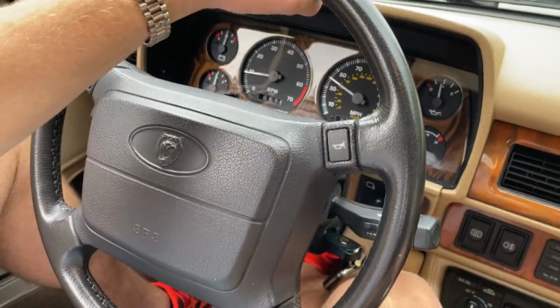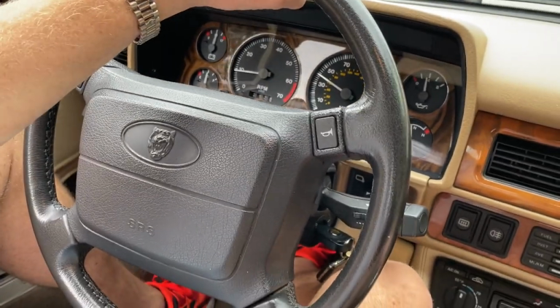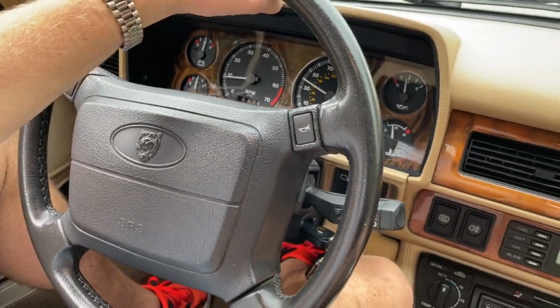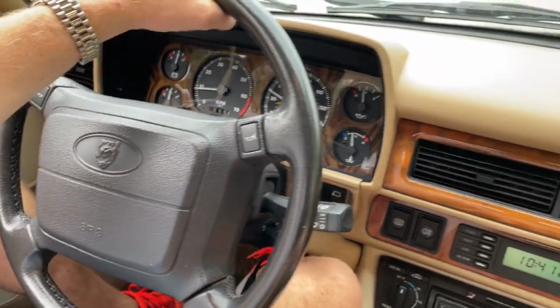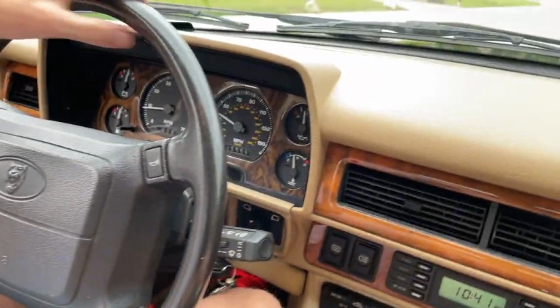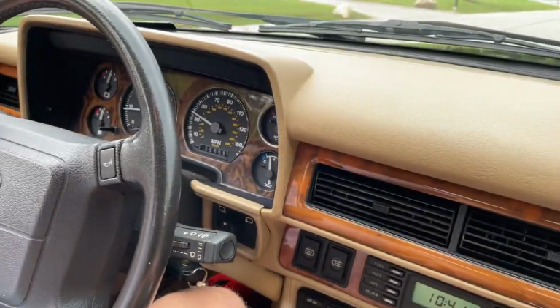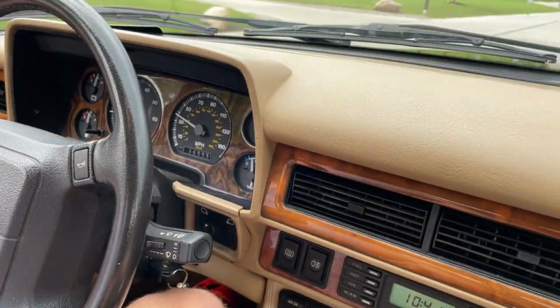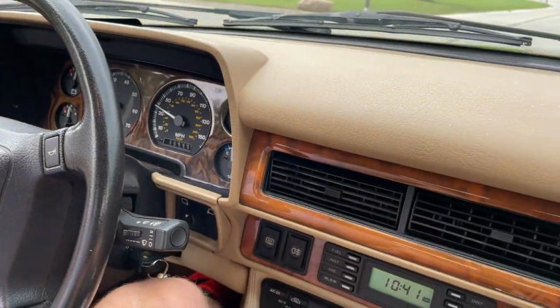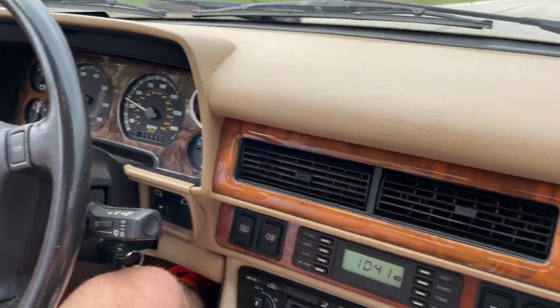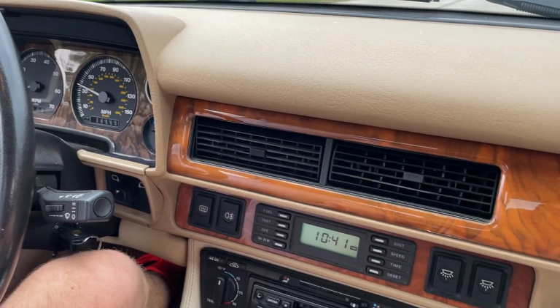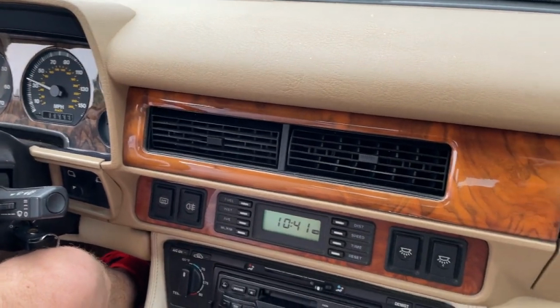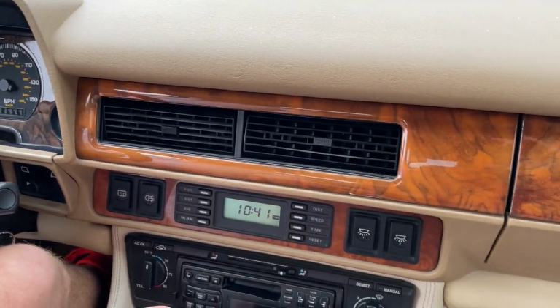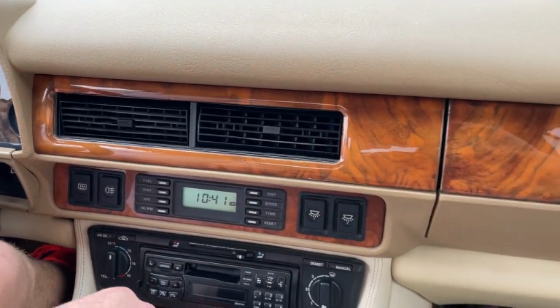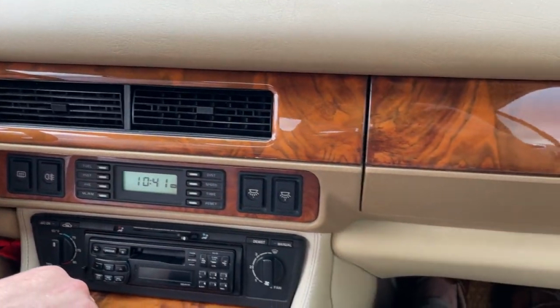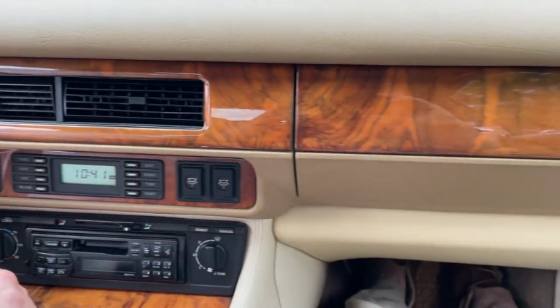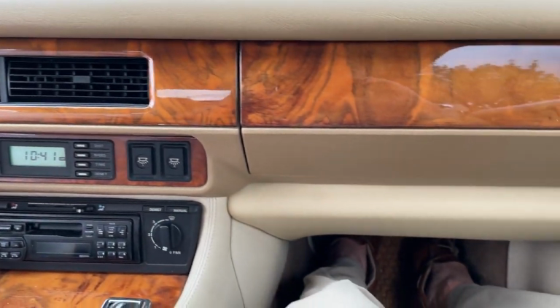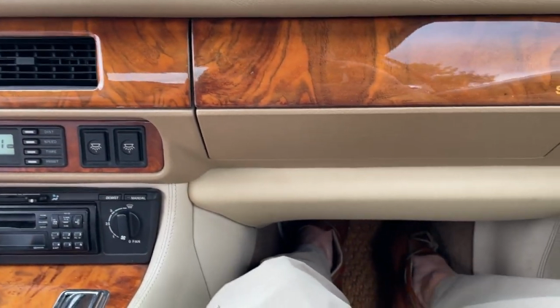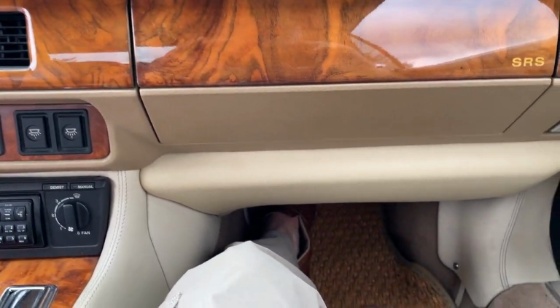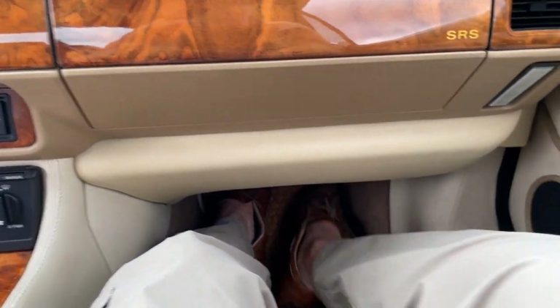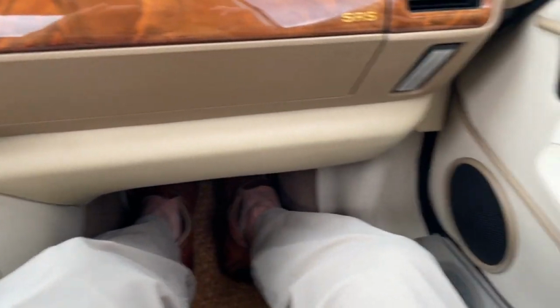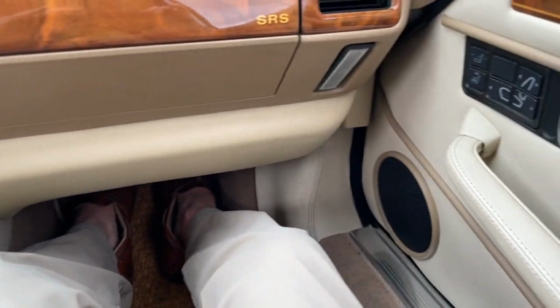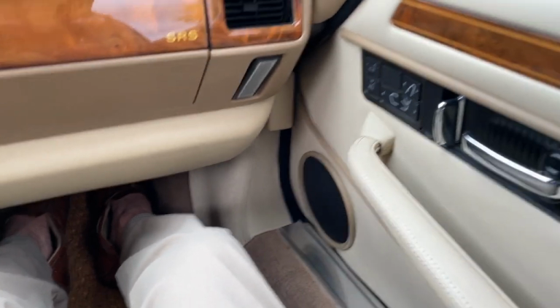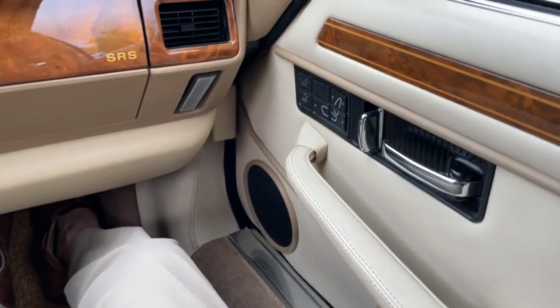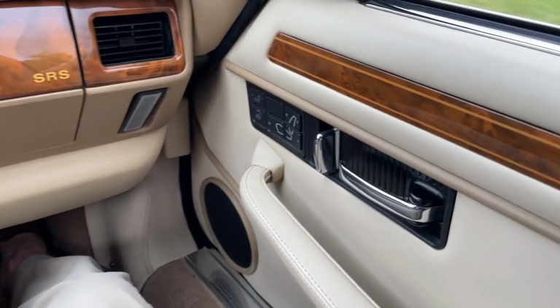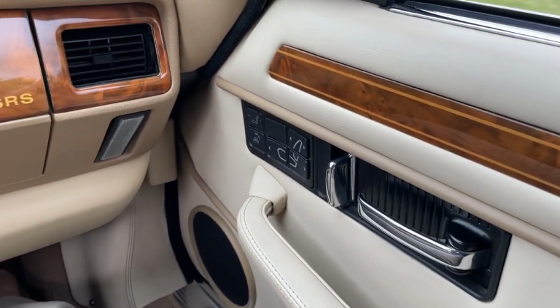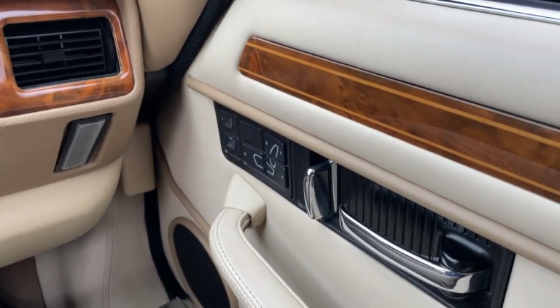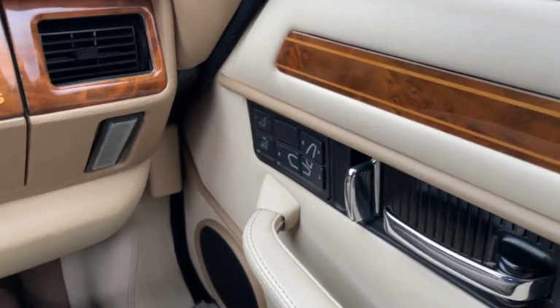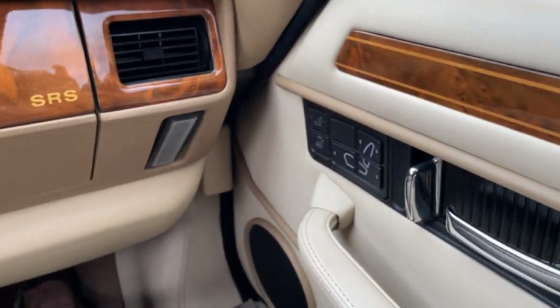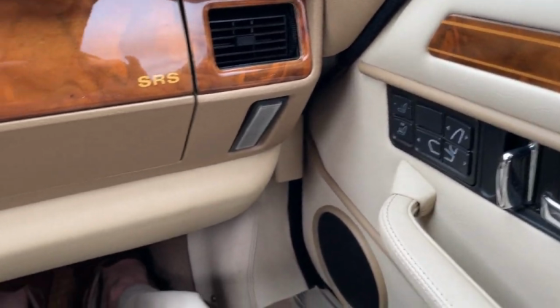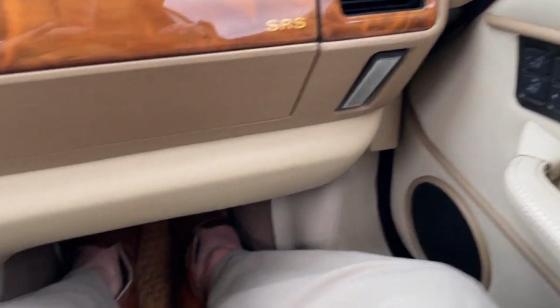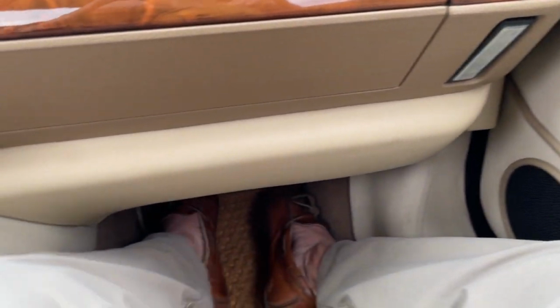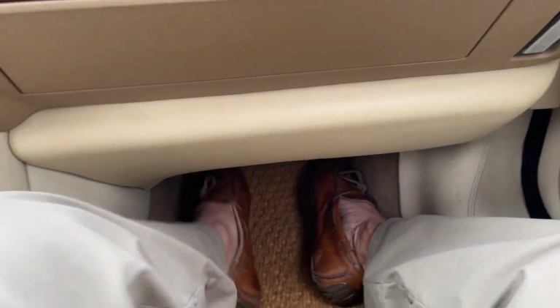Nice view of the gauges — everything works. Radio works, air blows cold. Our seats work. Everything is really nice on this car.